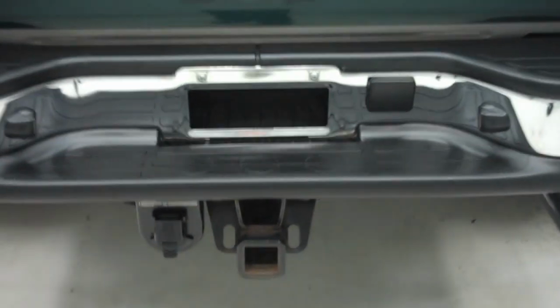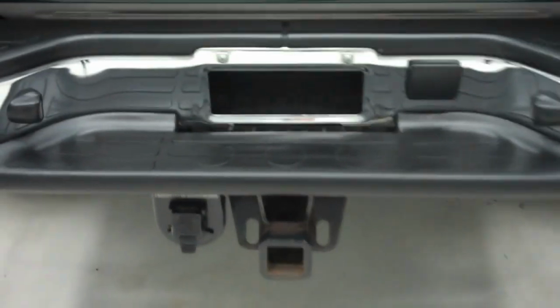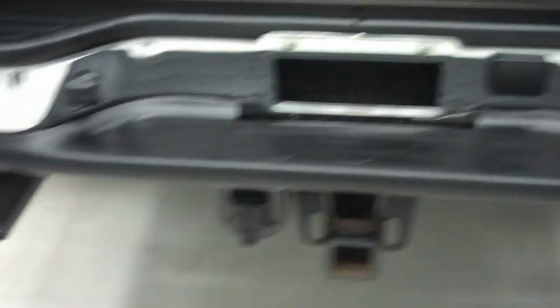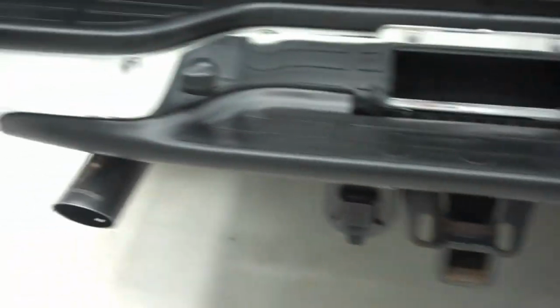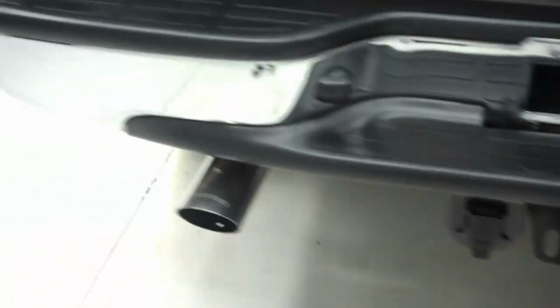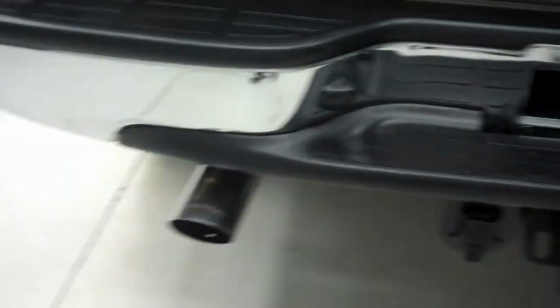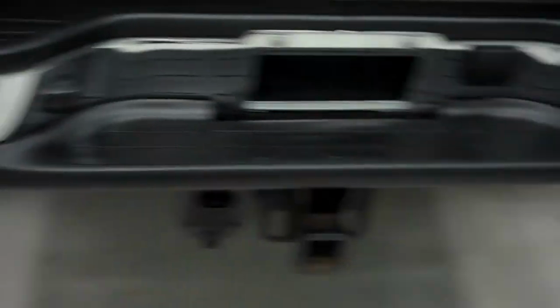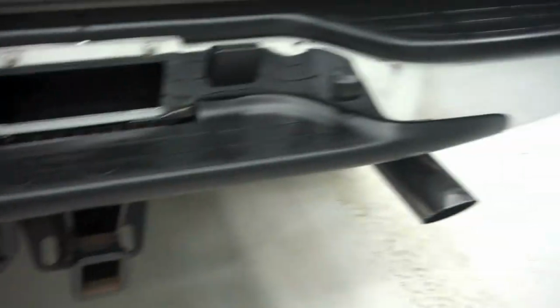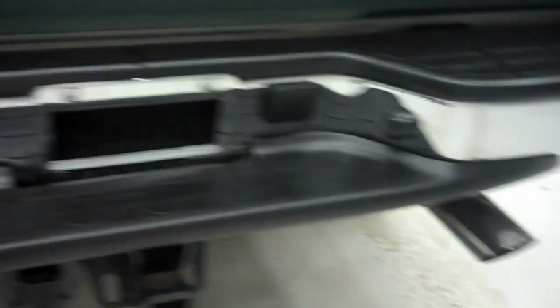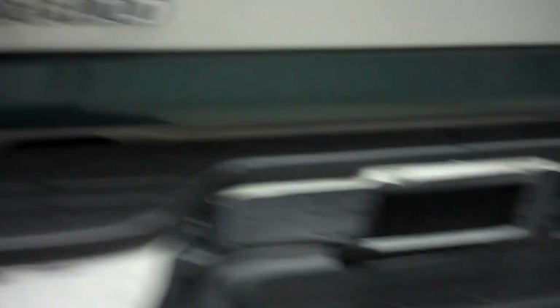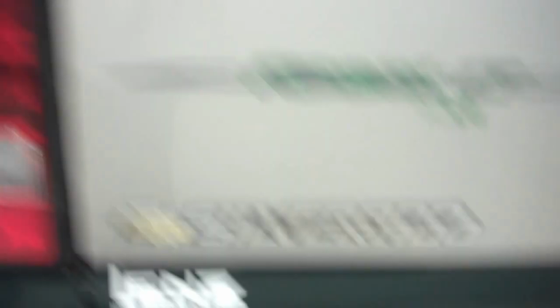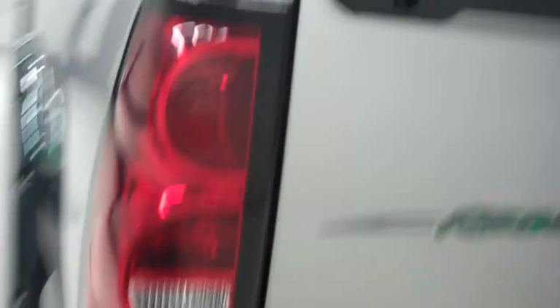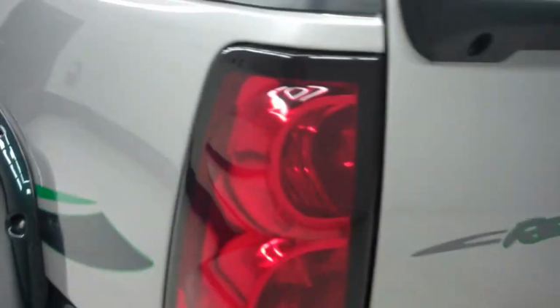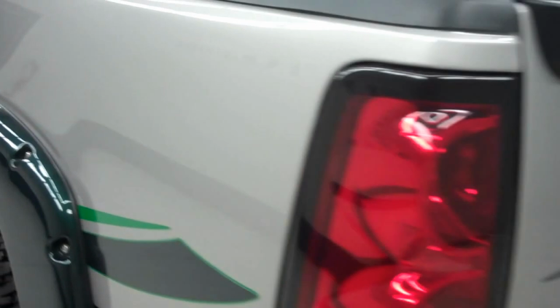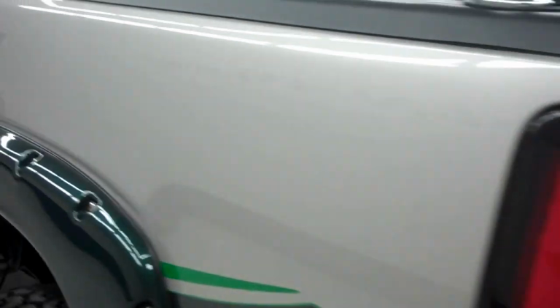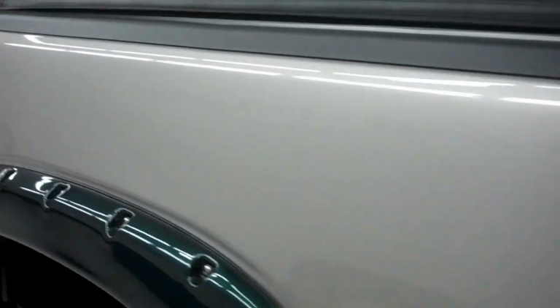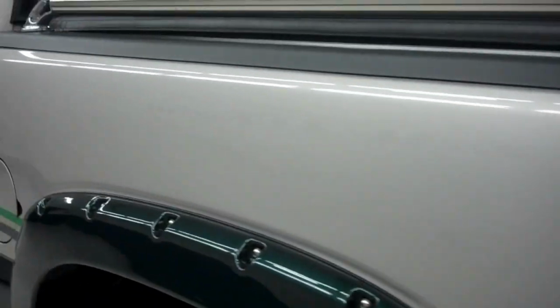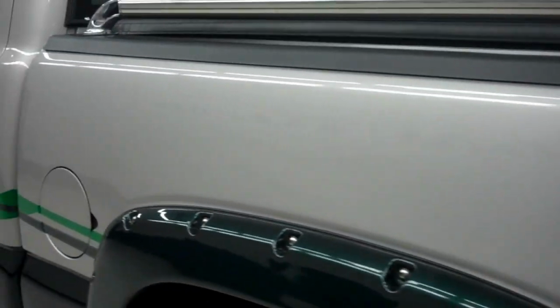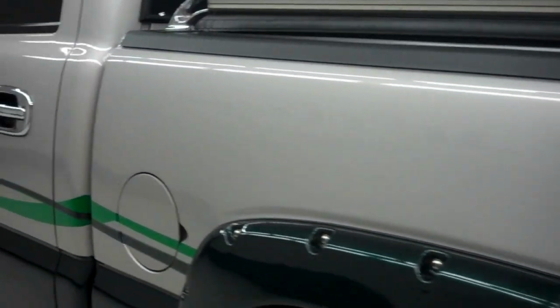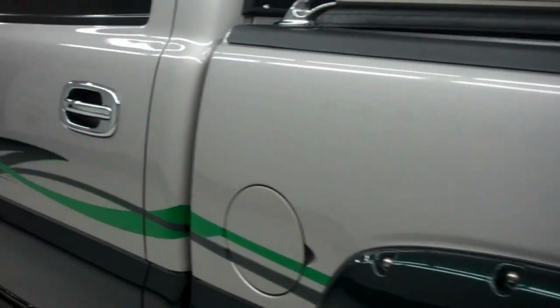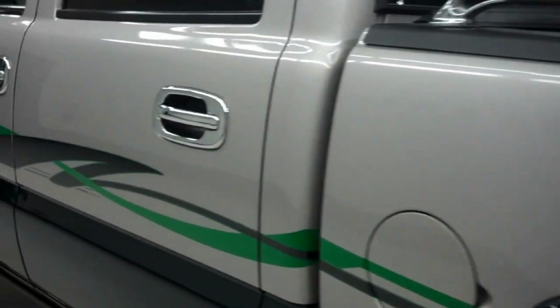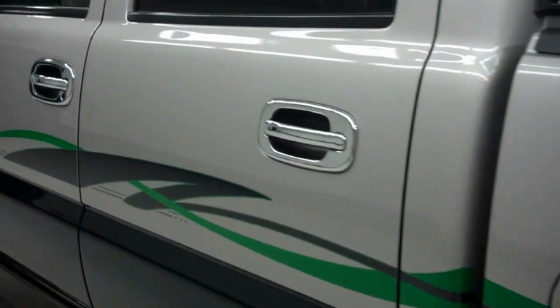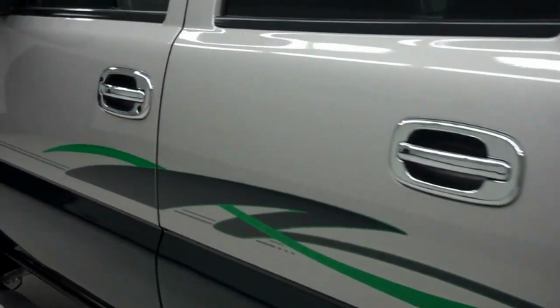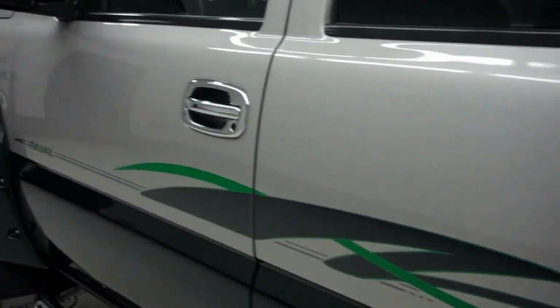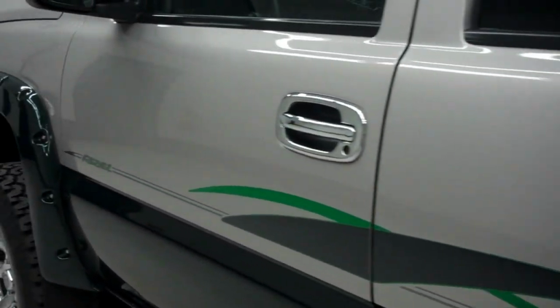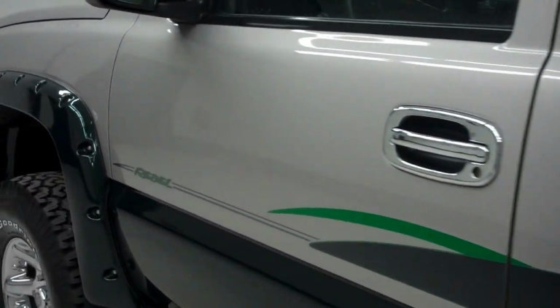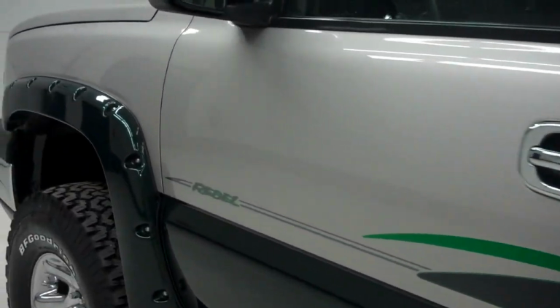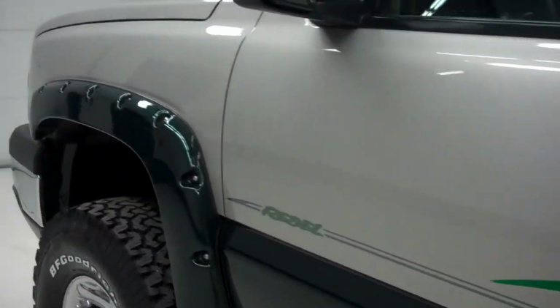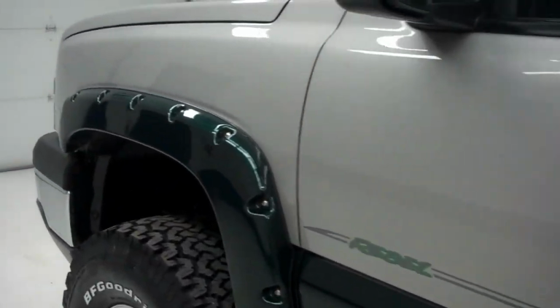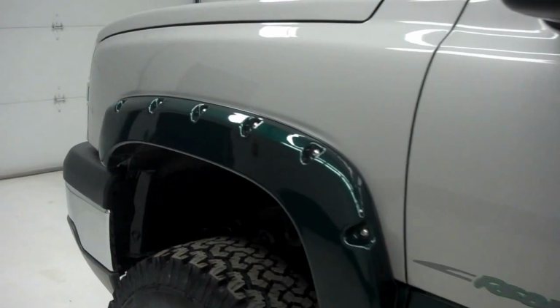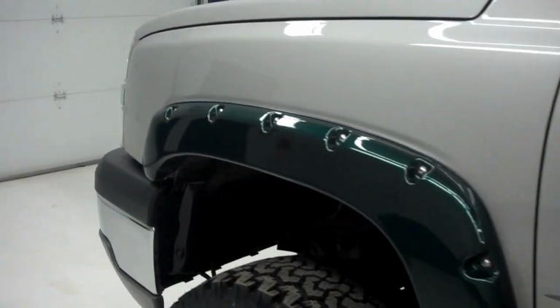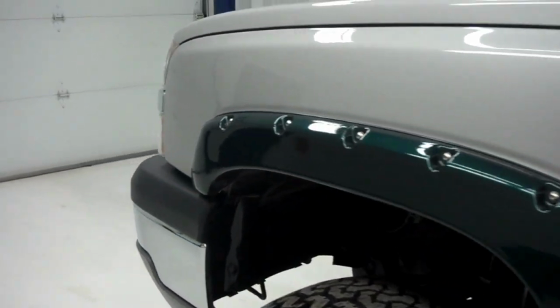It has a towing package and aftermarket exhaust. The paint on this side is just as clean and reflective as the other side, with no dings or dents.